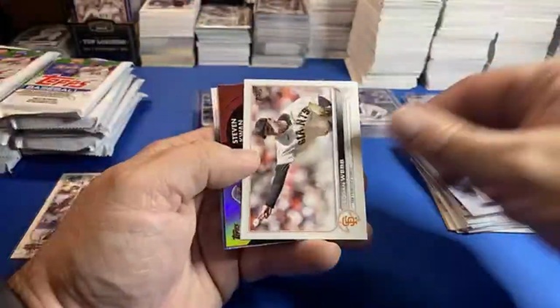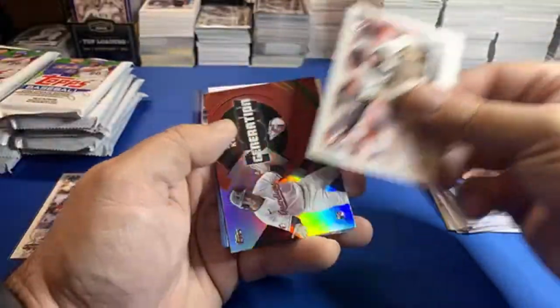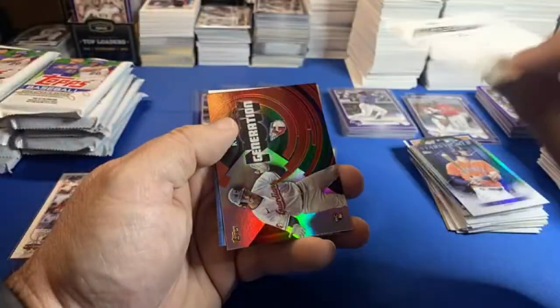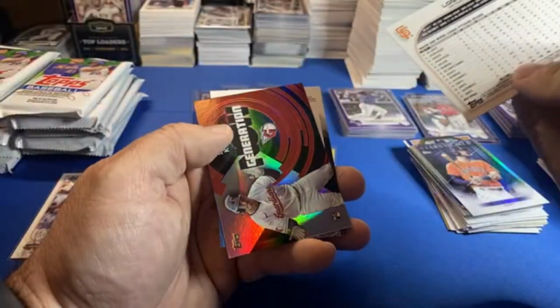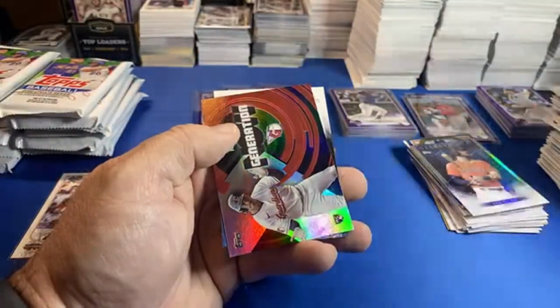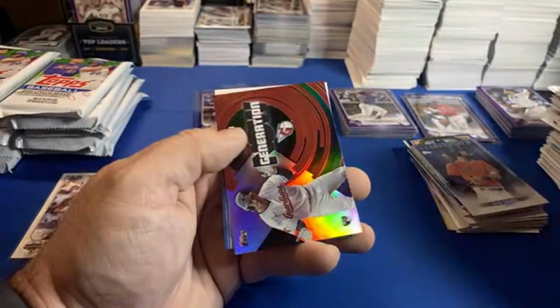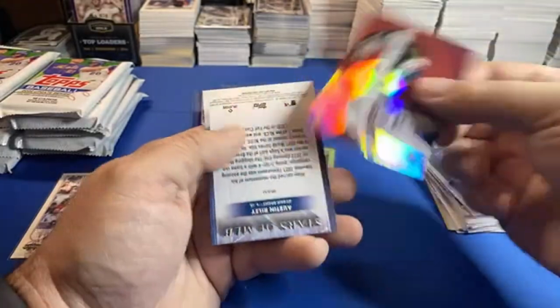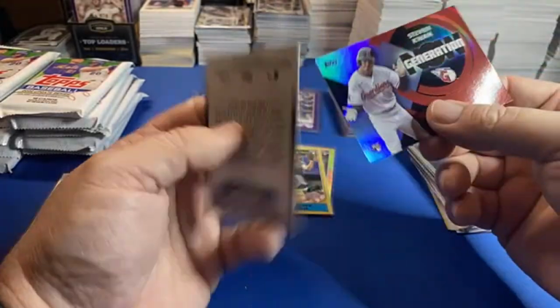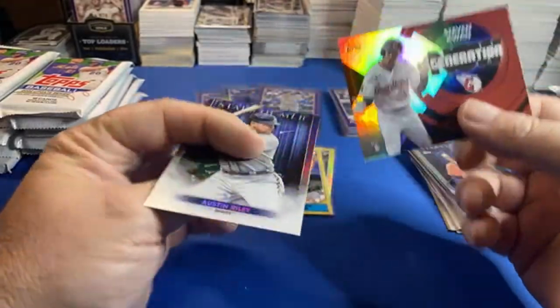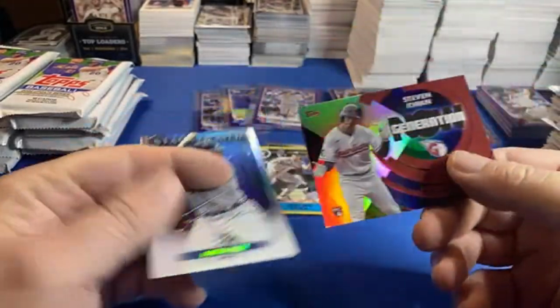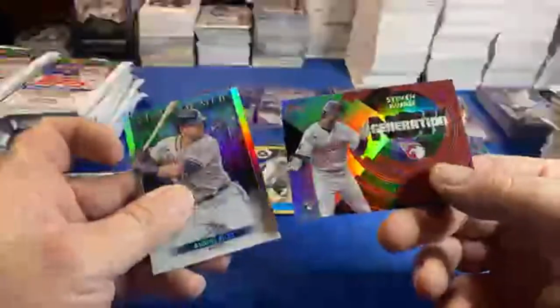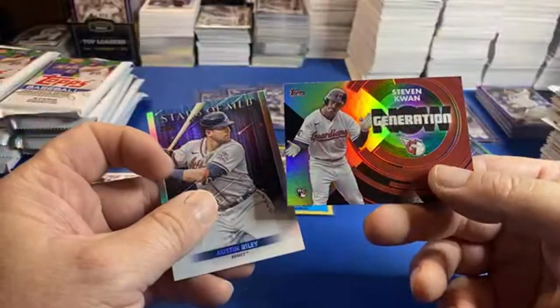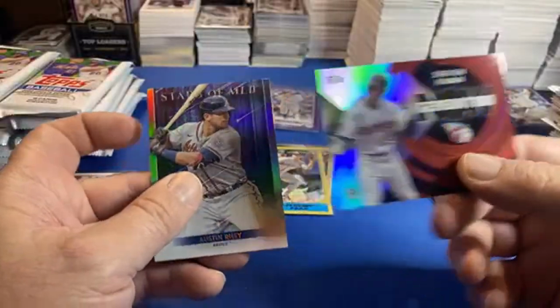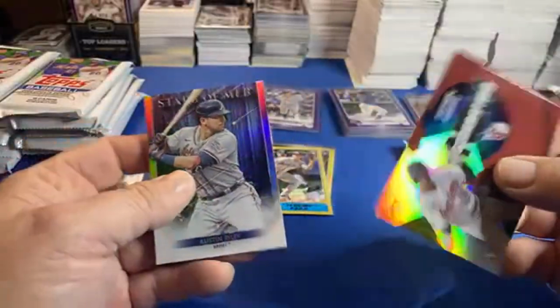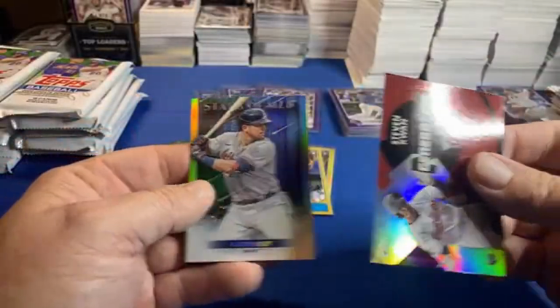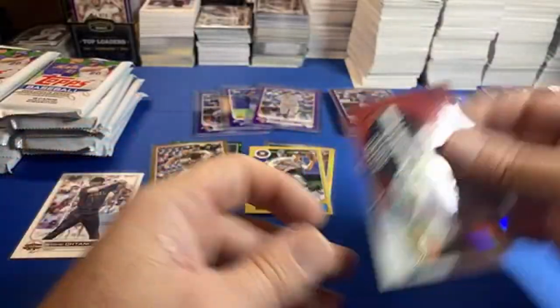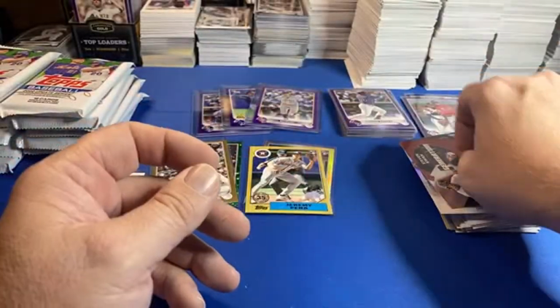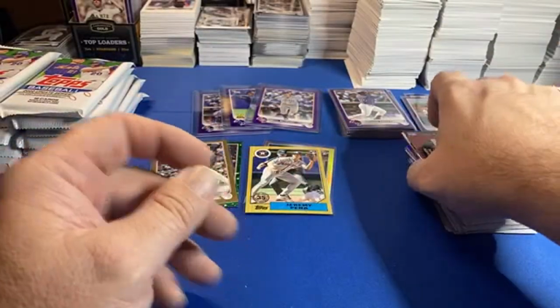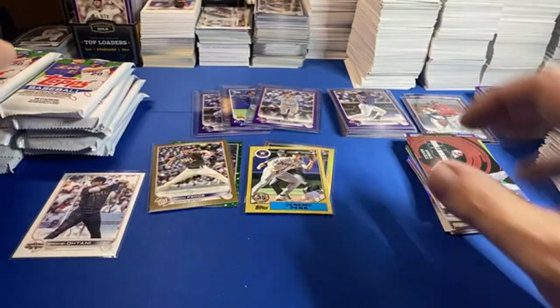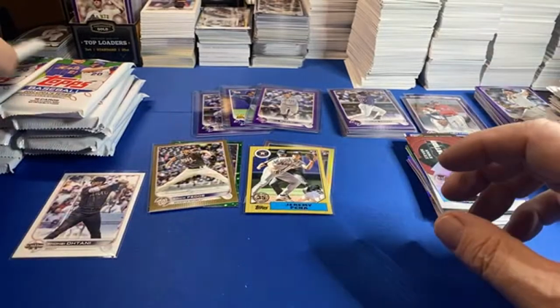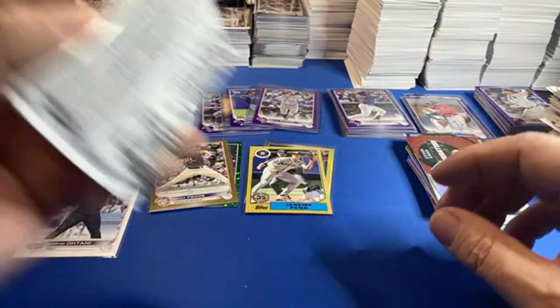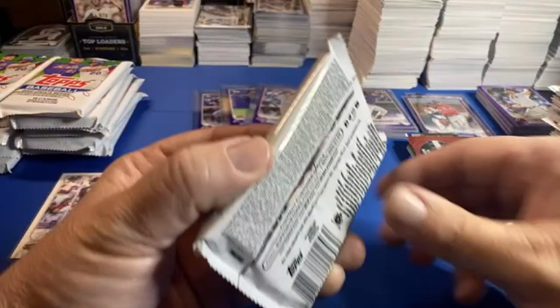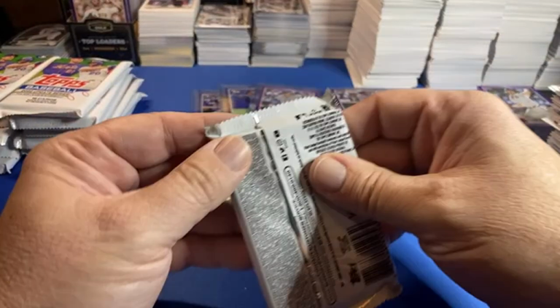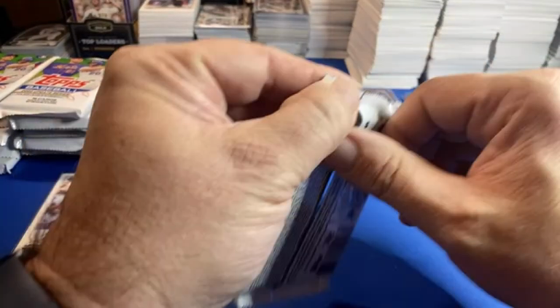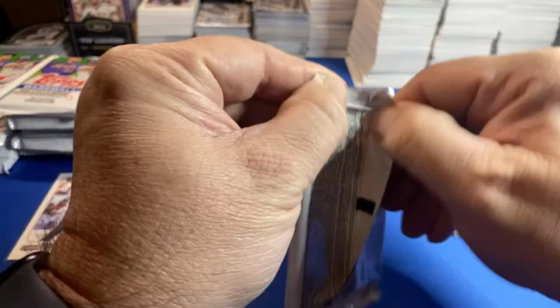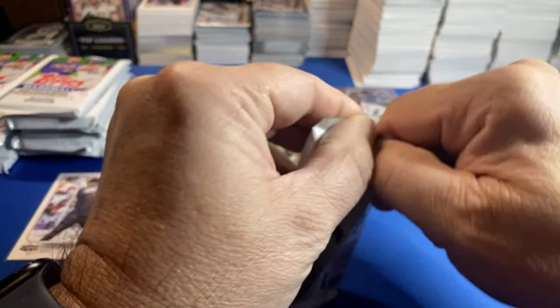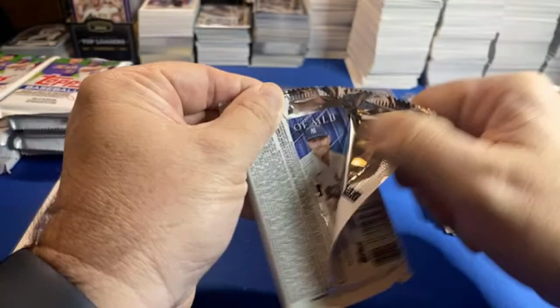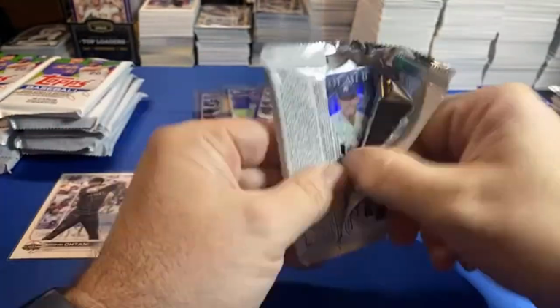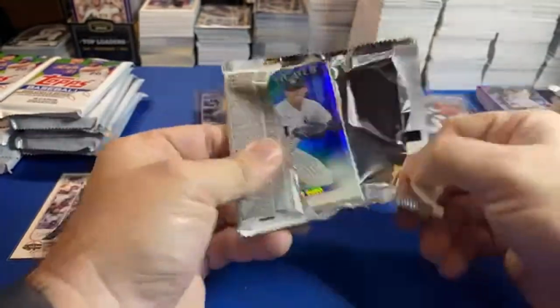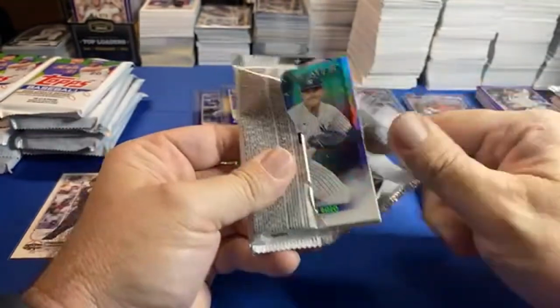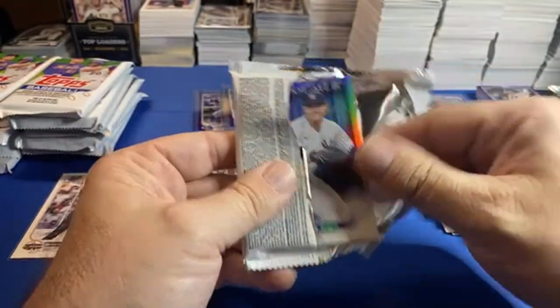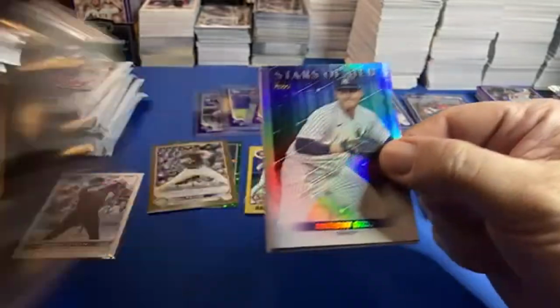Logan Webb. And then Kwan. And Riley — Steven Kwan. Coming down the stretch run.